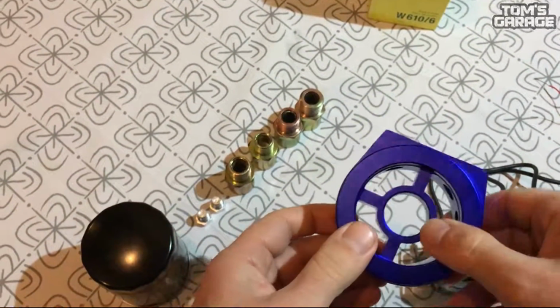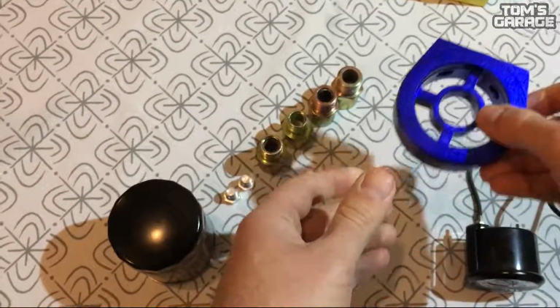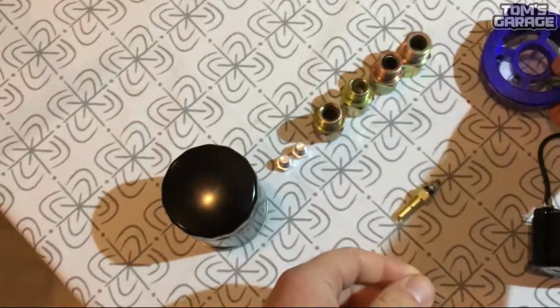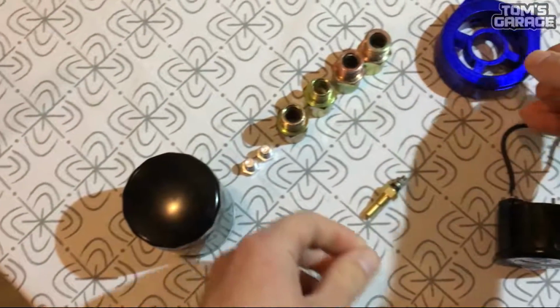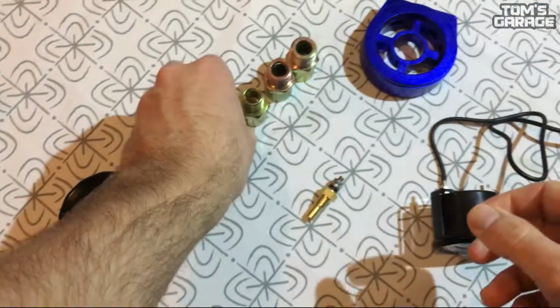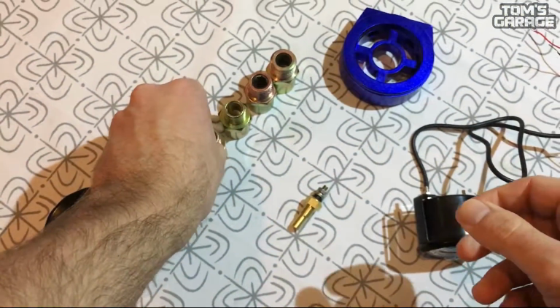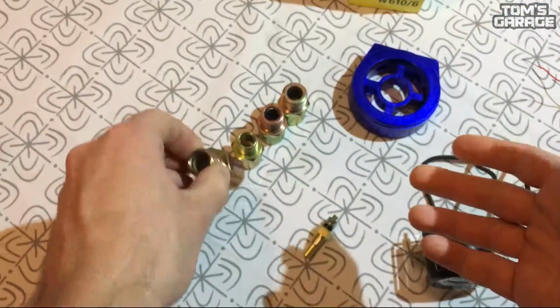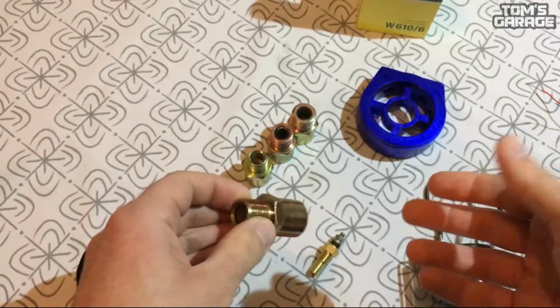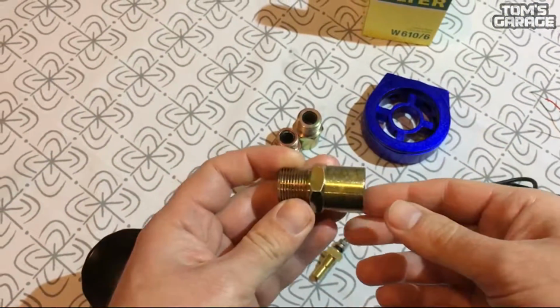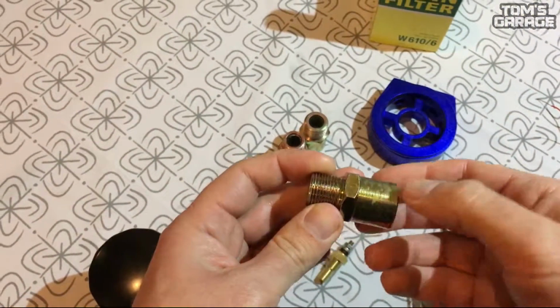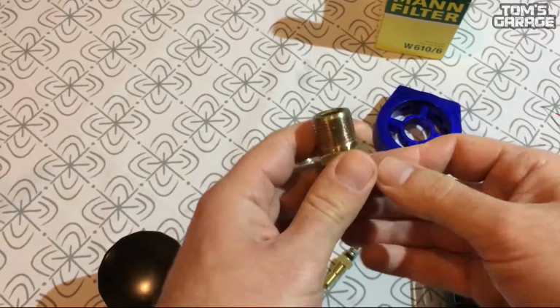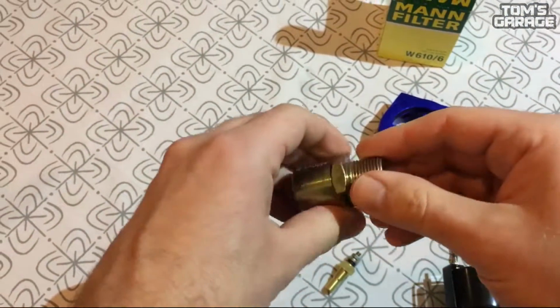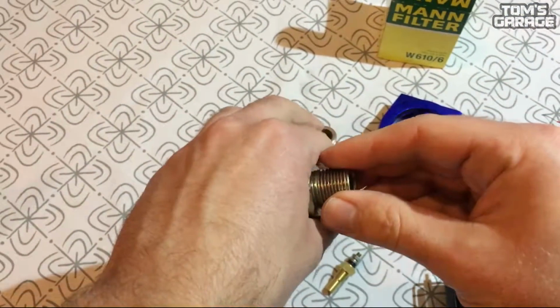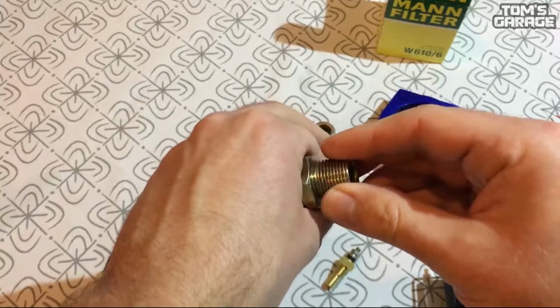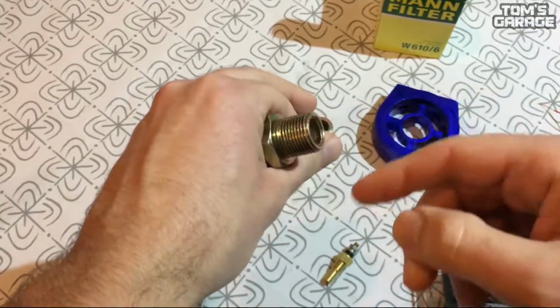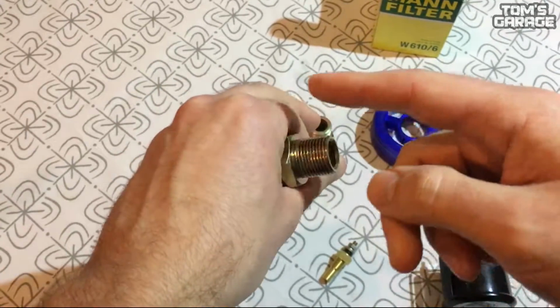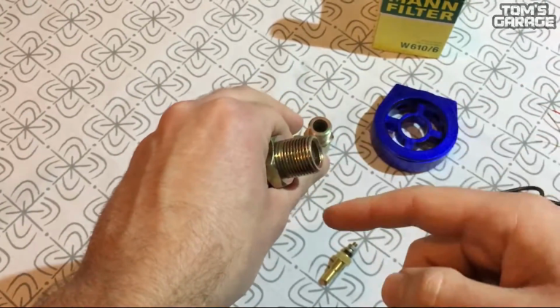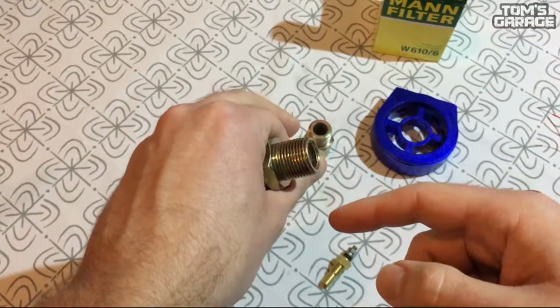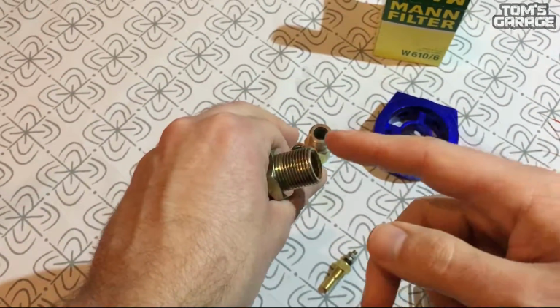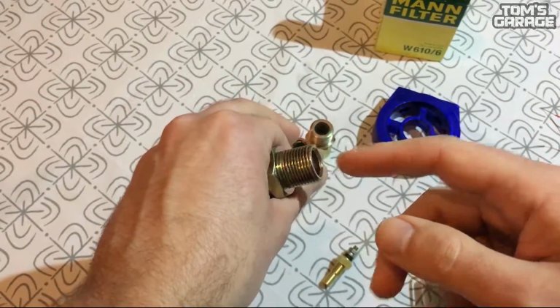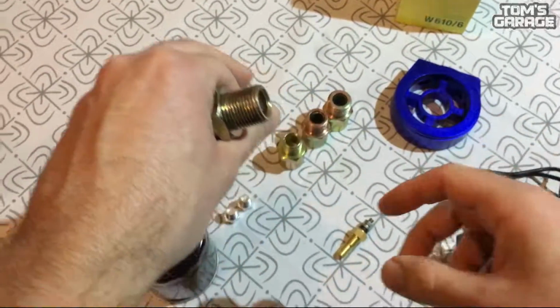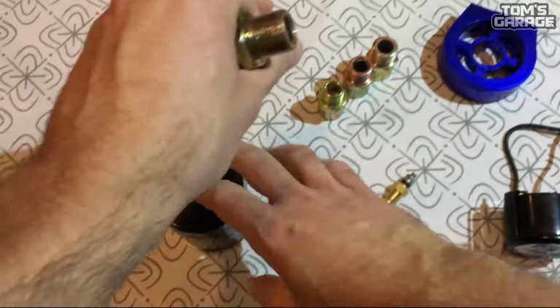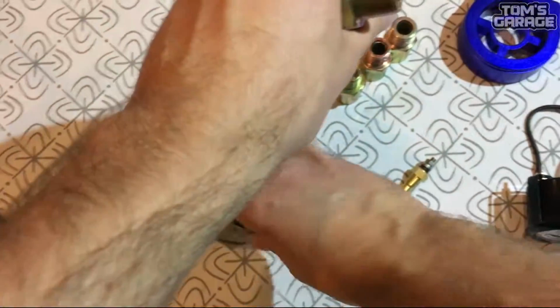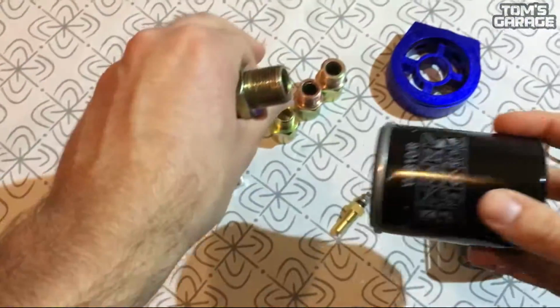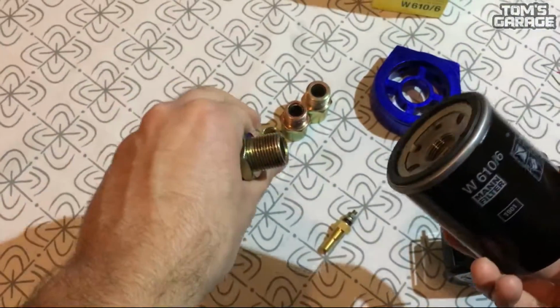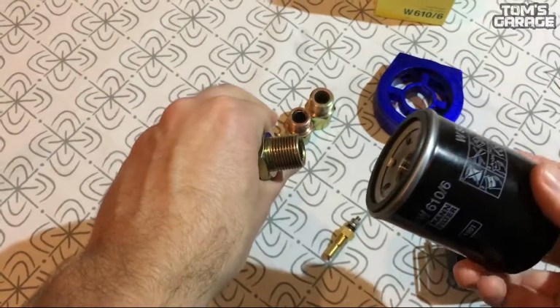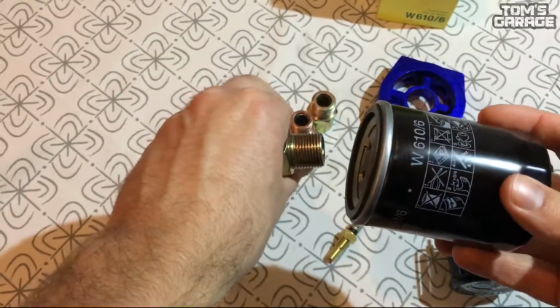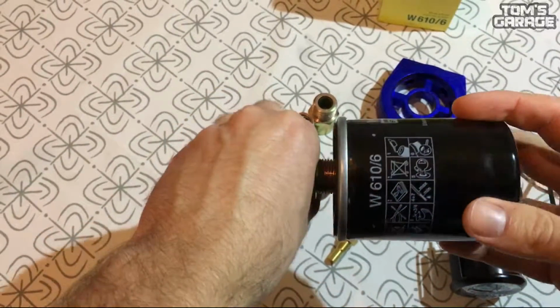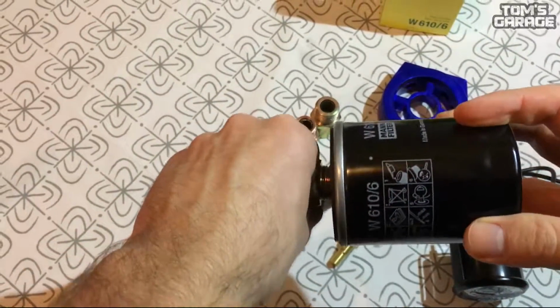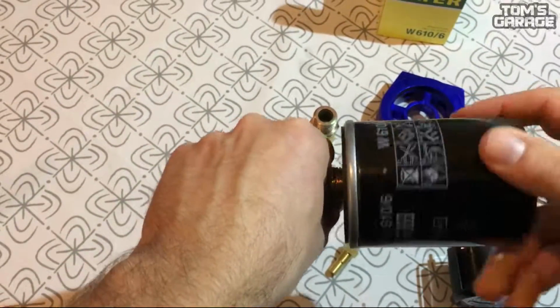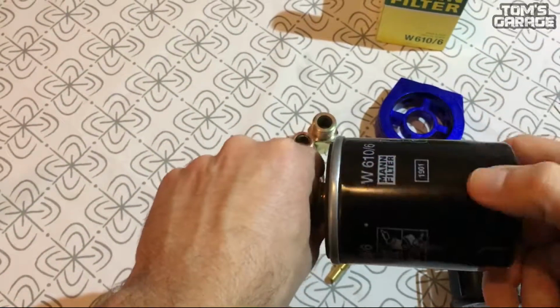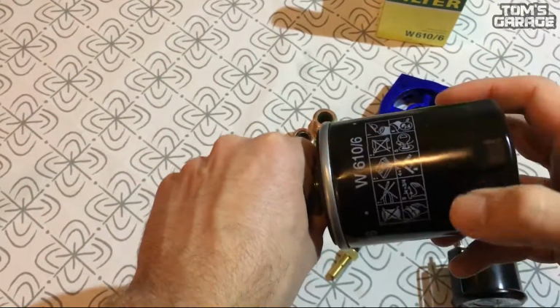You might want to ask where to put that adapter. Imagine my left hand as your oil filter nut. Normally when you change your oil filter you just put on your new filter and you are done.